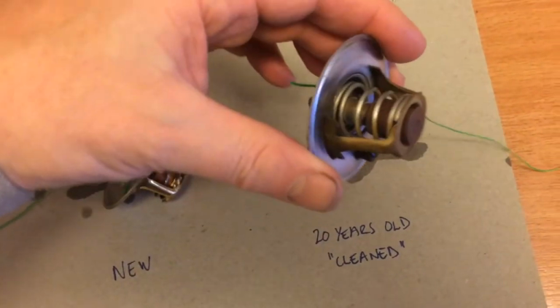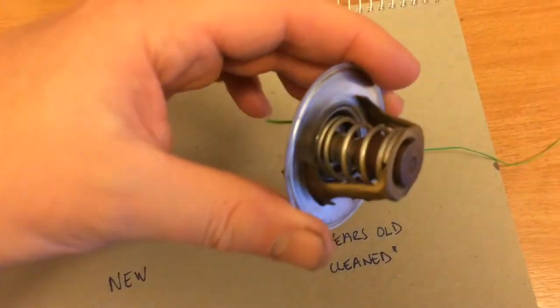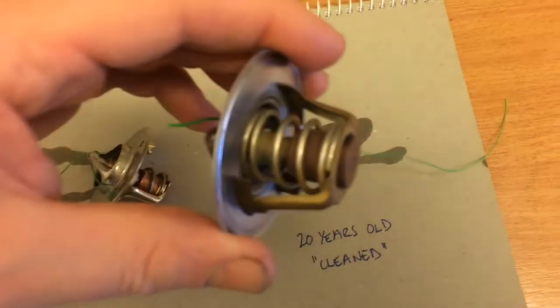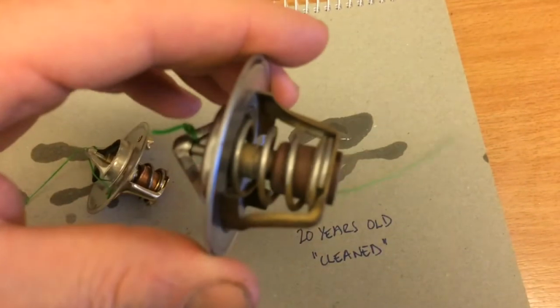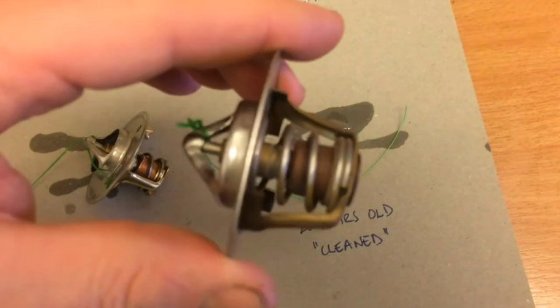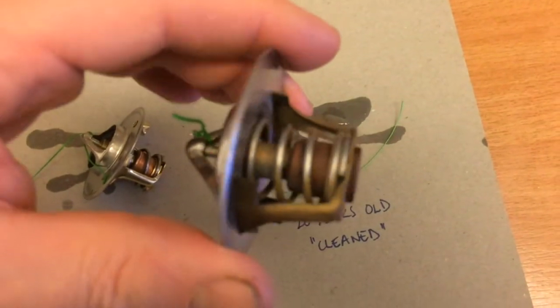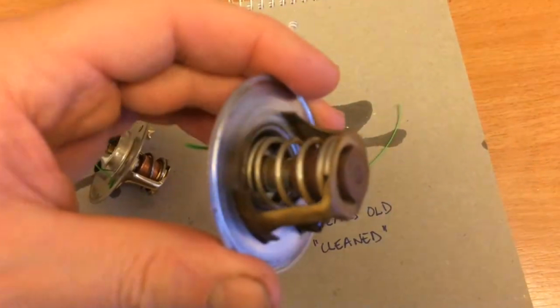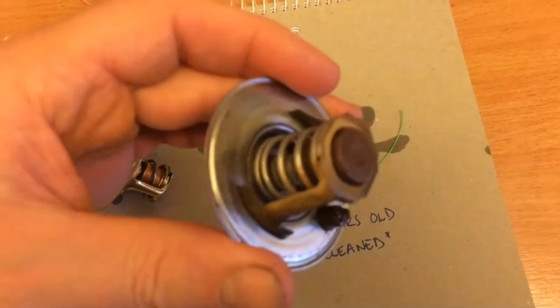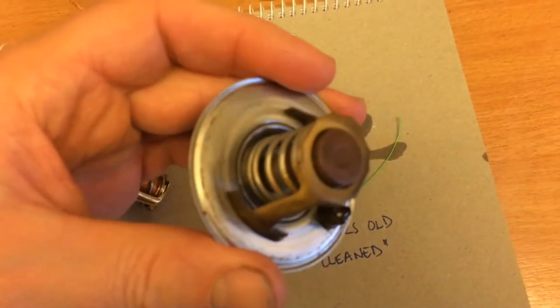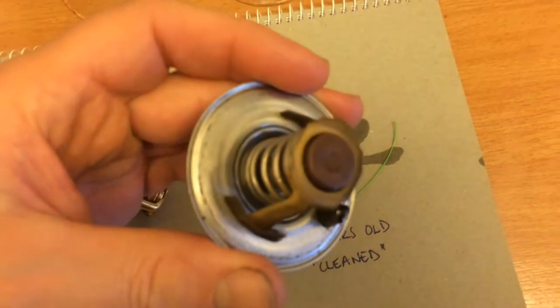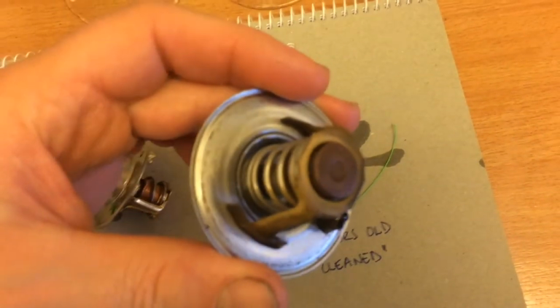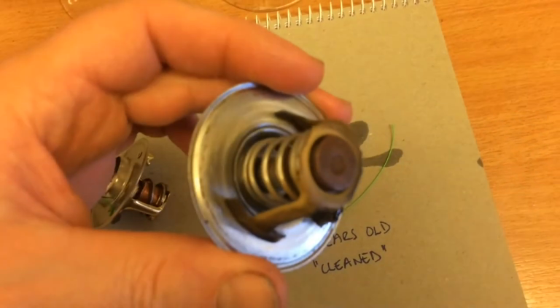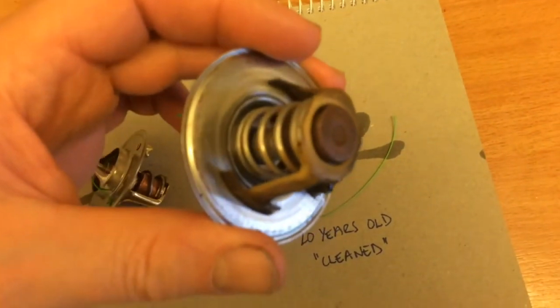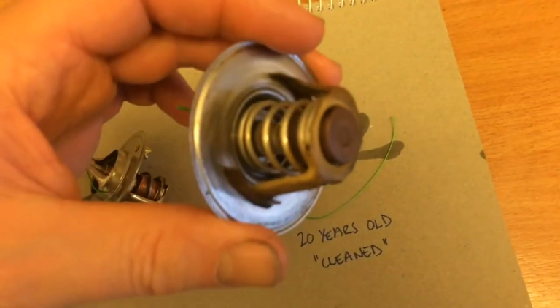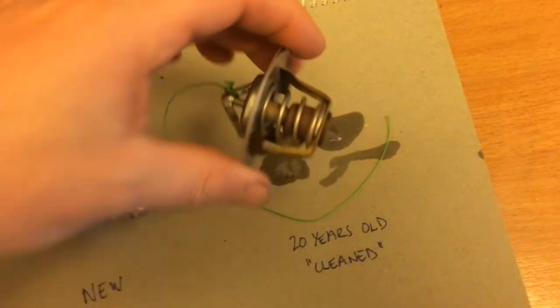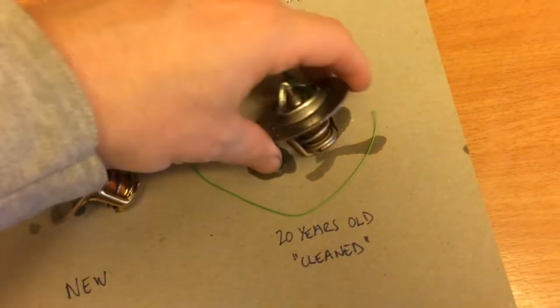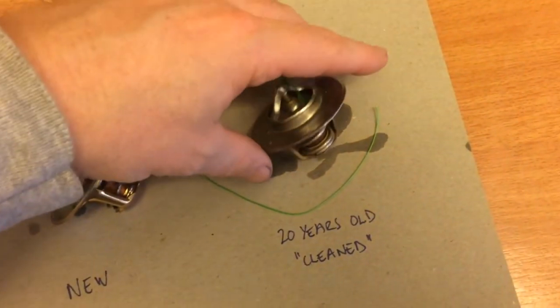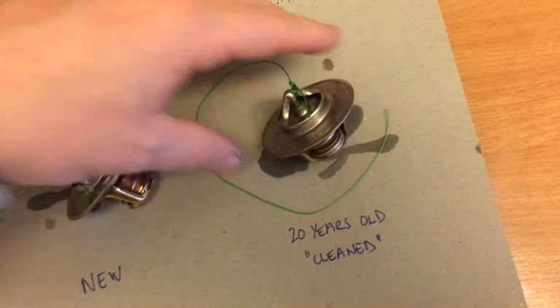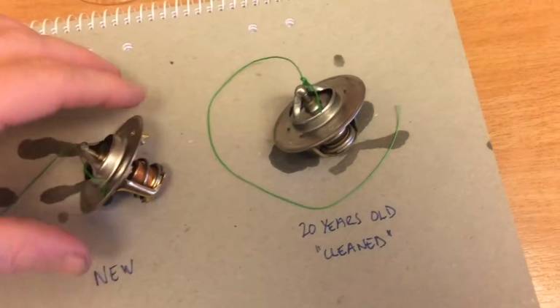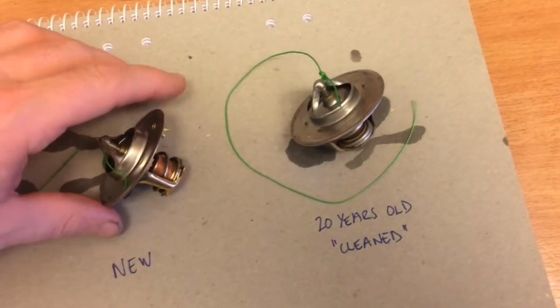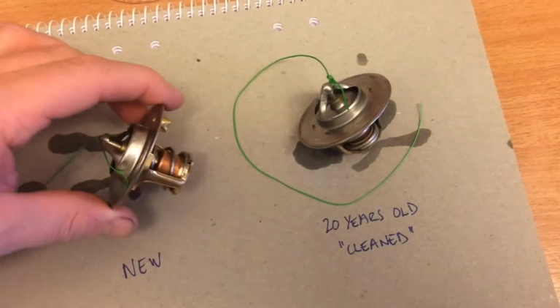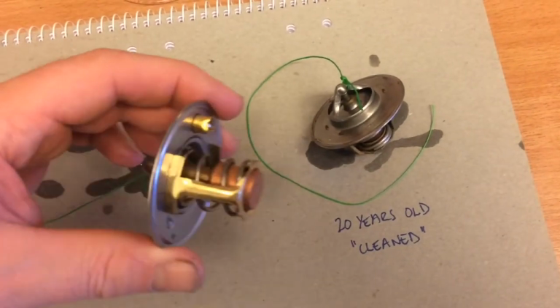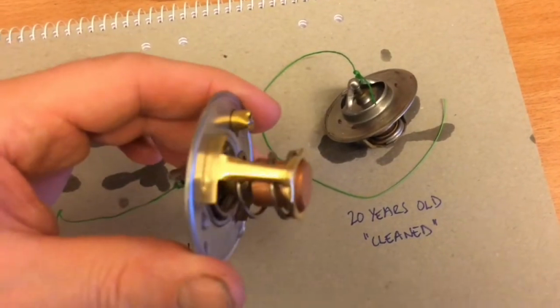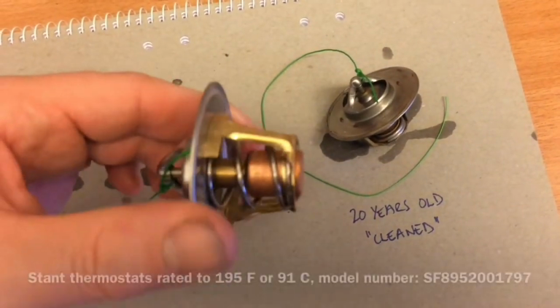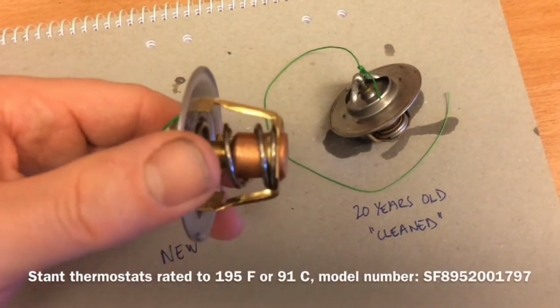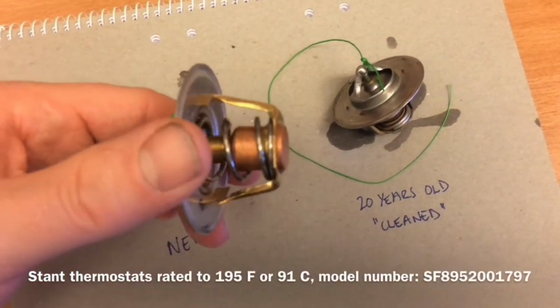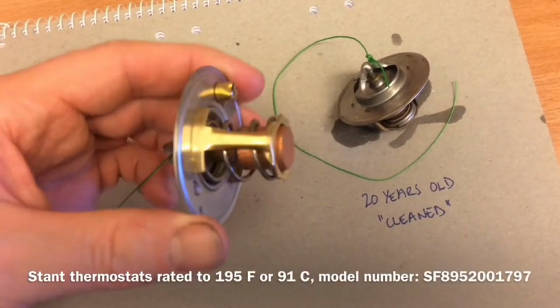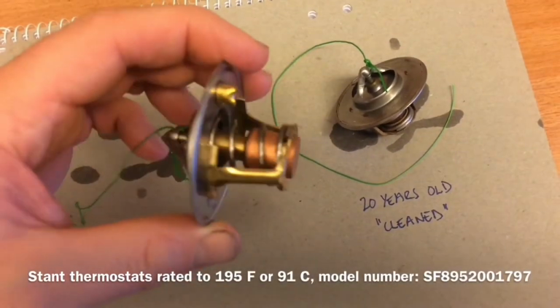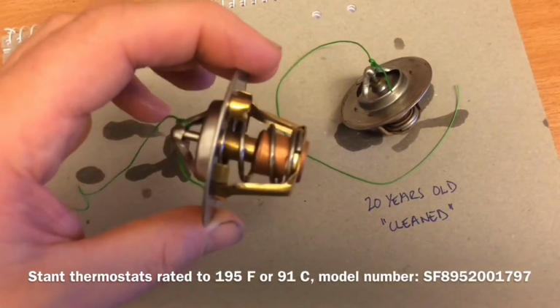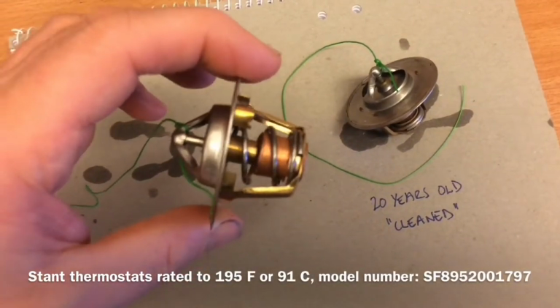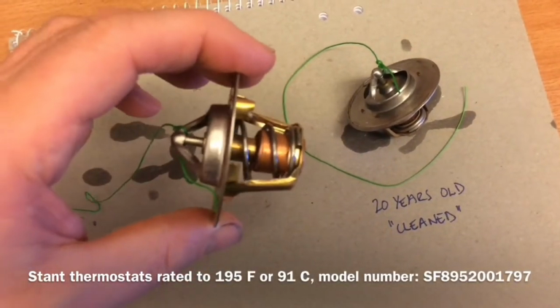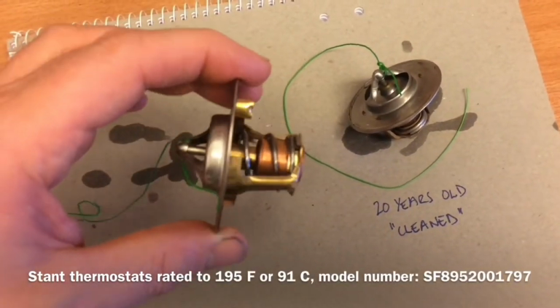It looks a bit faded. And here's a brand new one, the same brand. See, the brass is a bit more shiny.